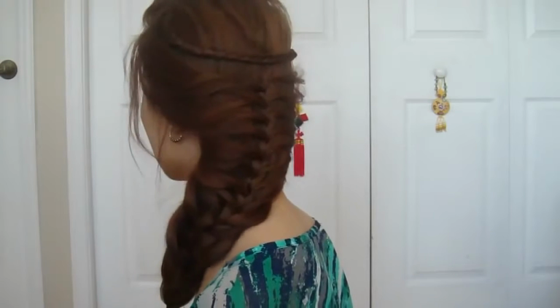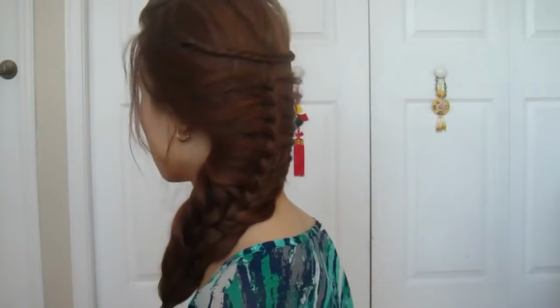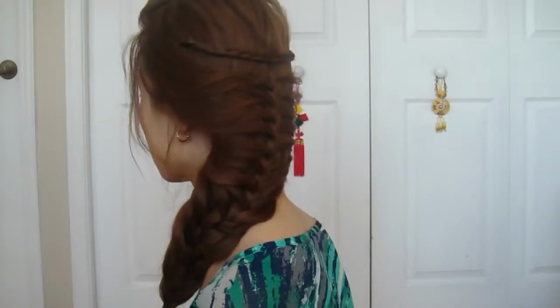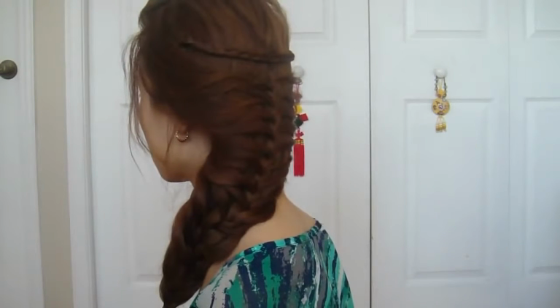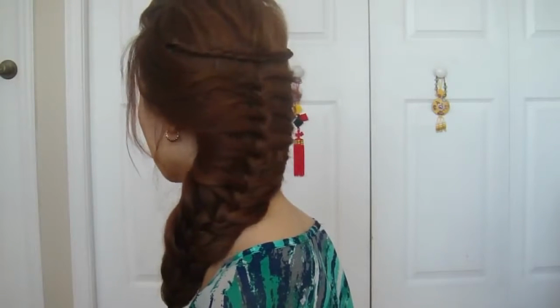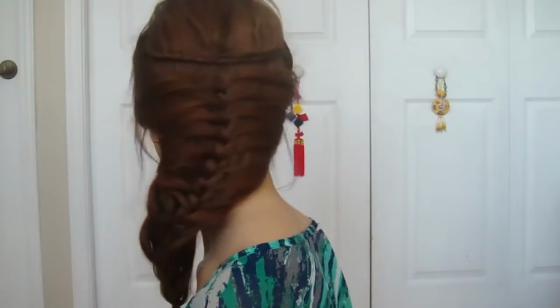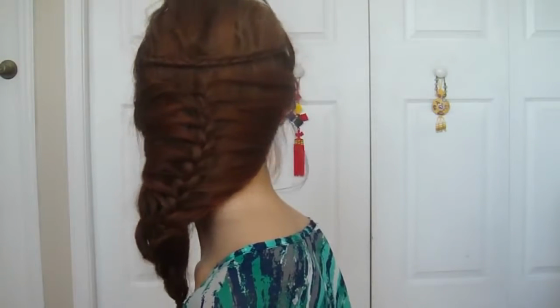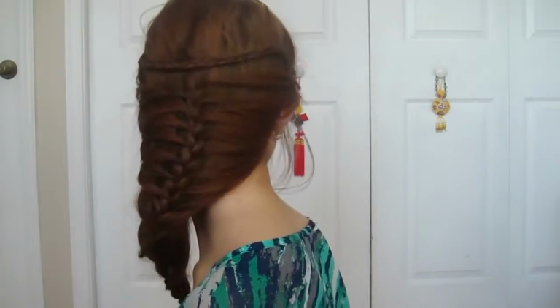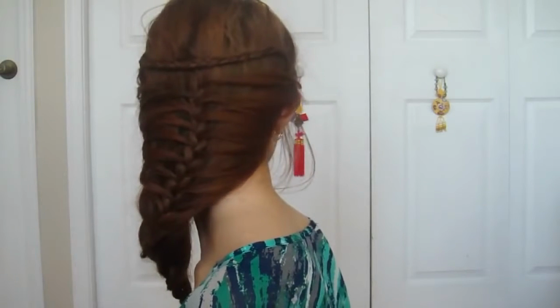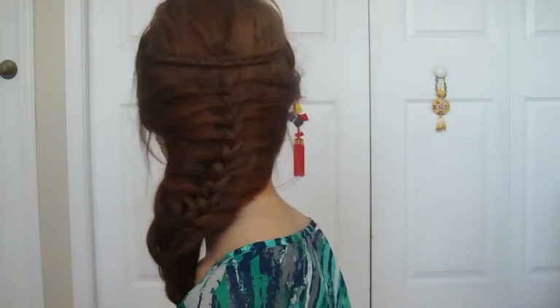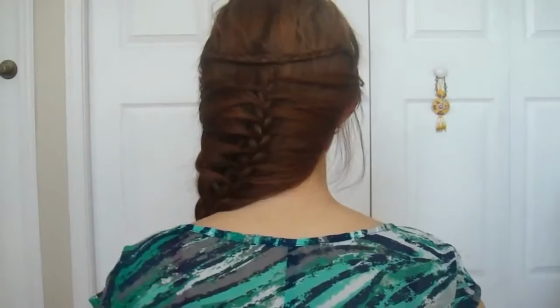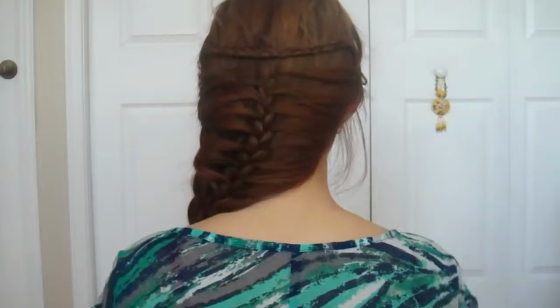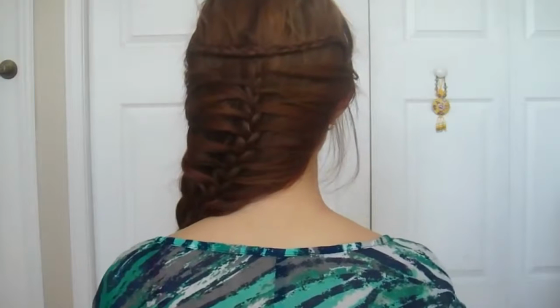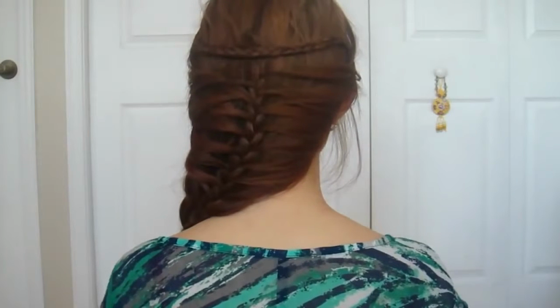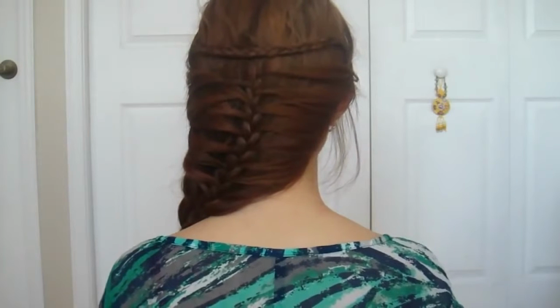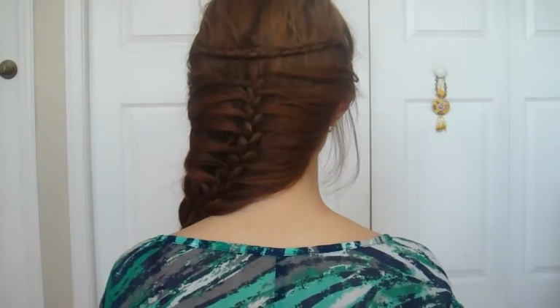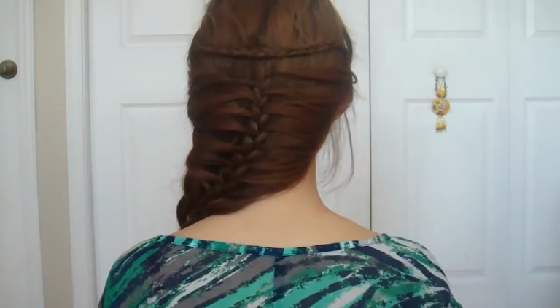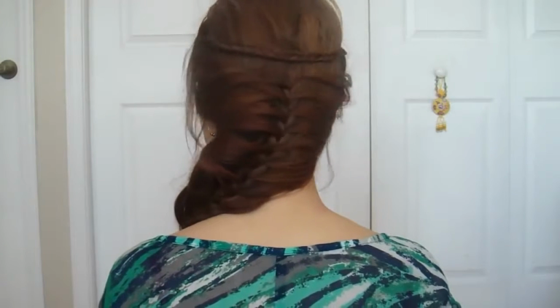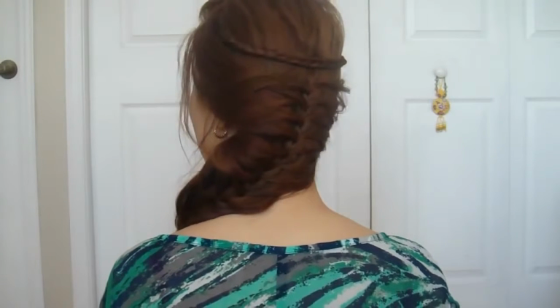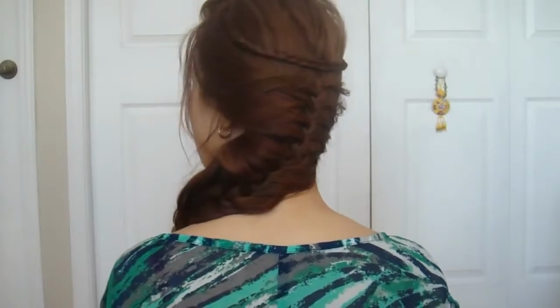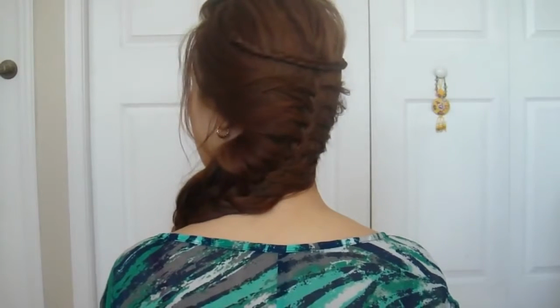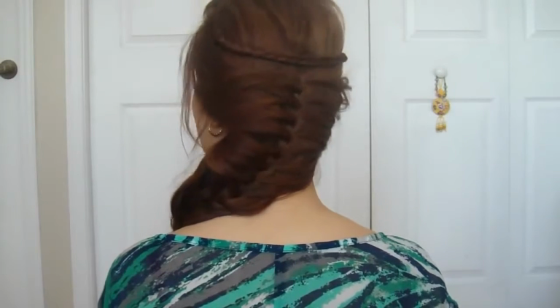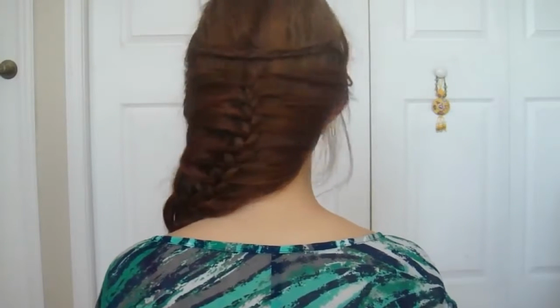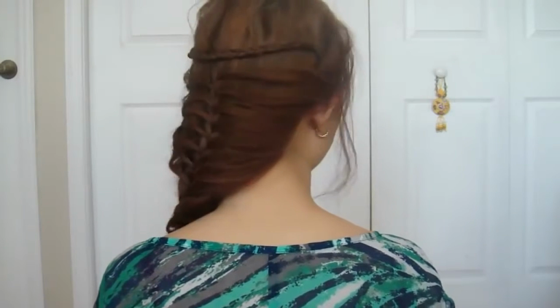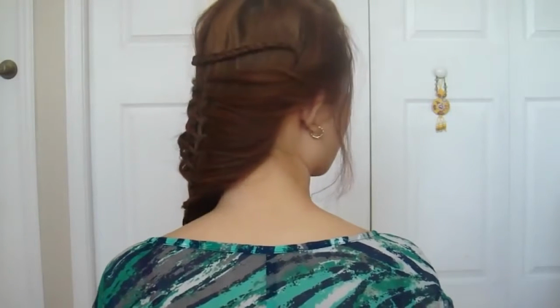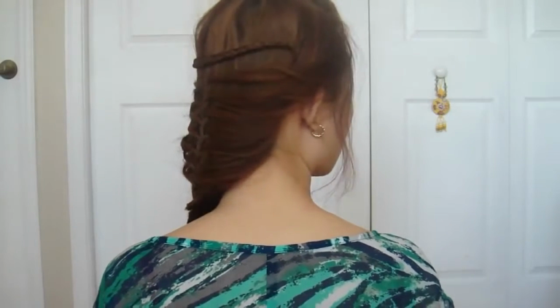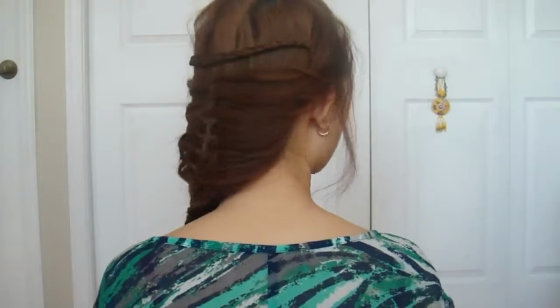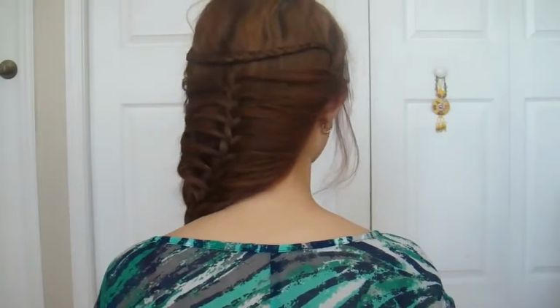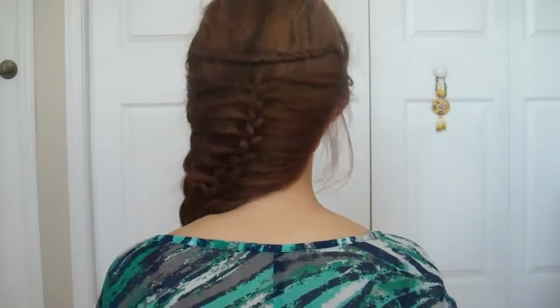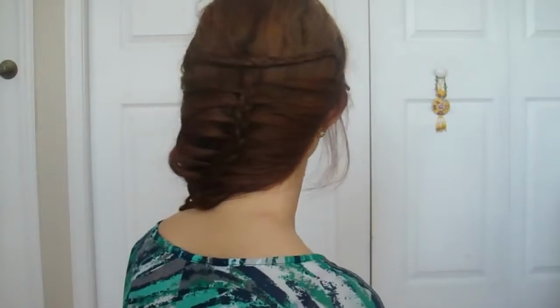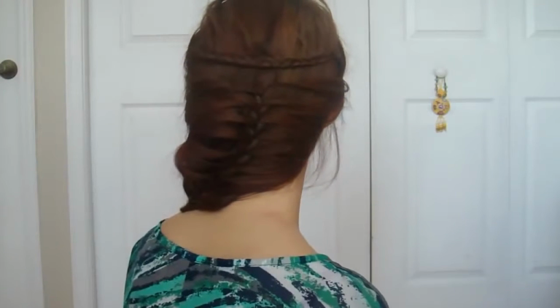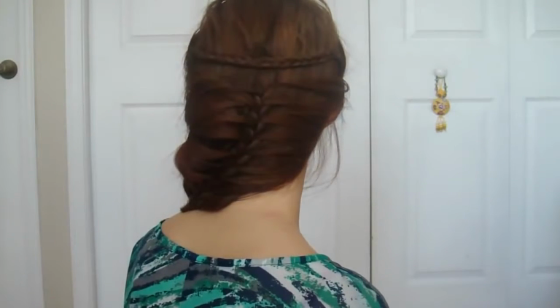In this tutorial, we will be creating a very detailed and bohemian style mermaid braid. As long as you can create a simple 3 strand braid, this look will be extremely easy to do.